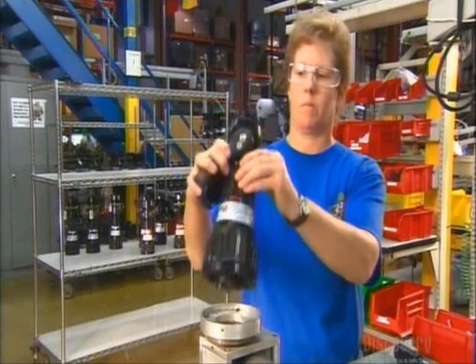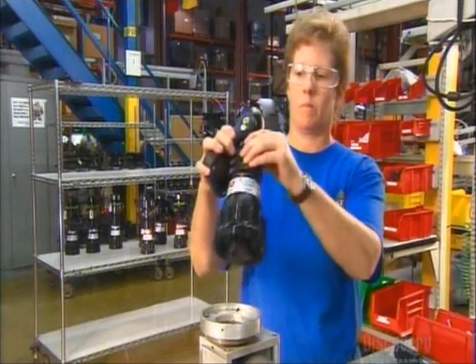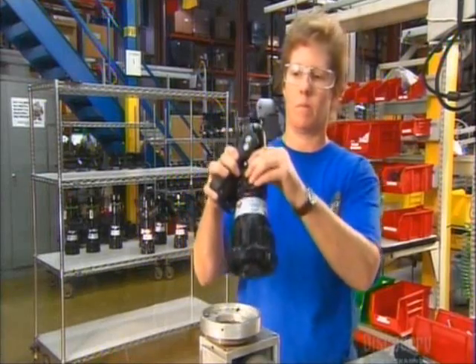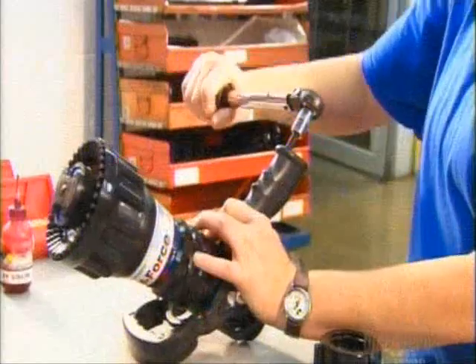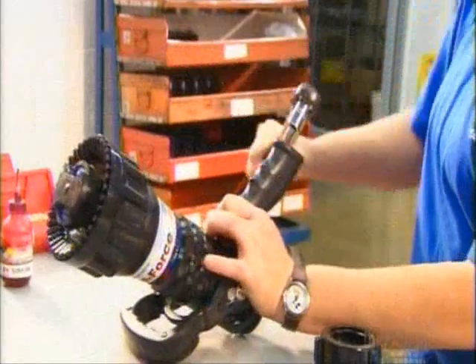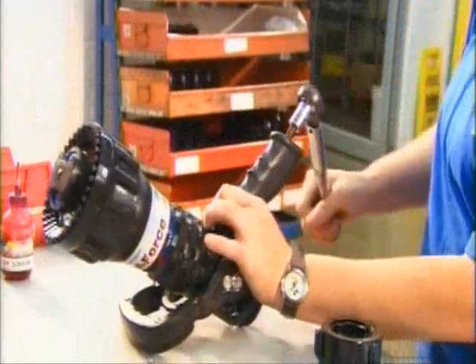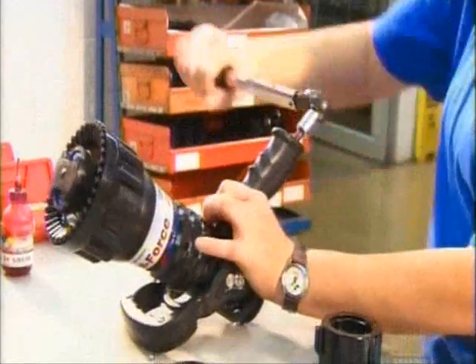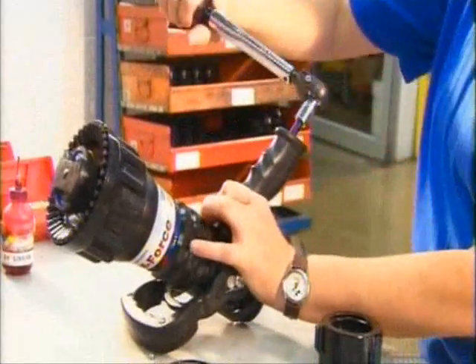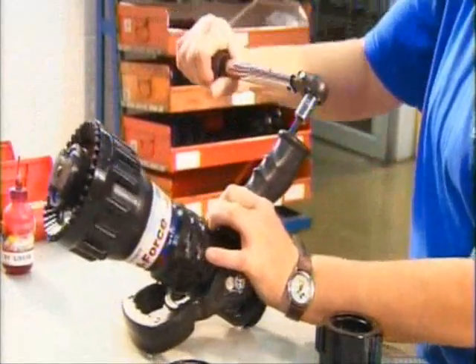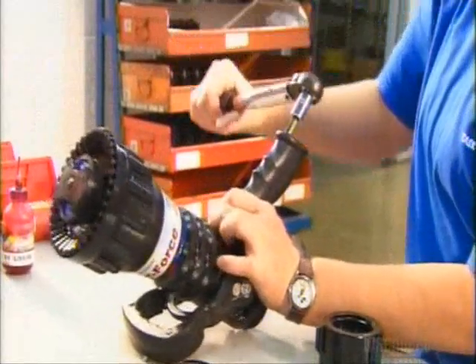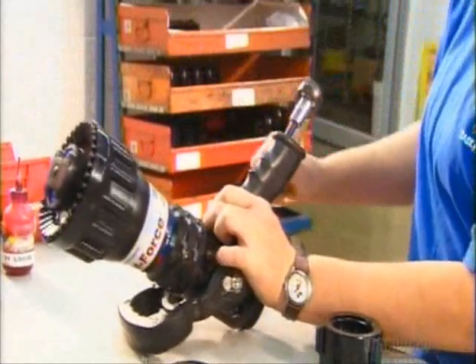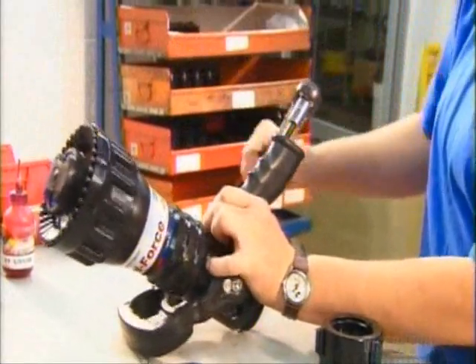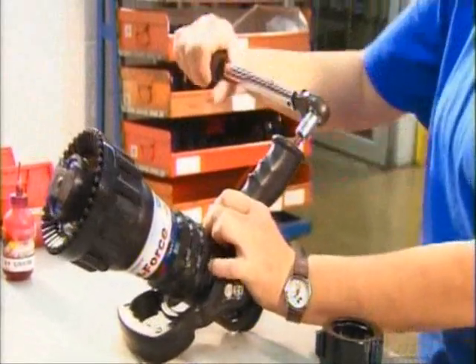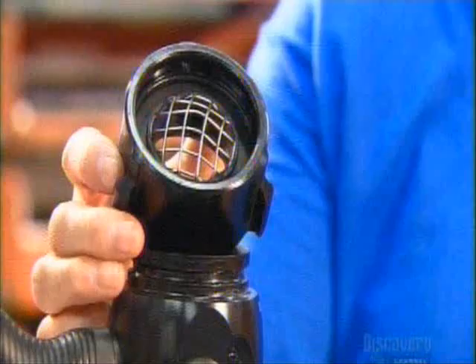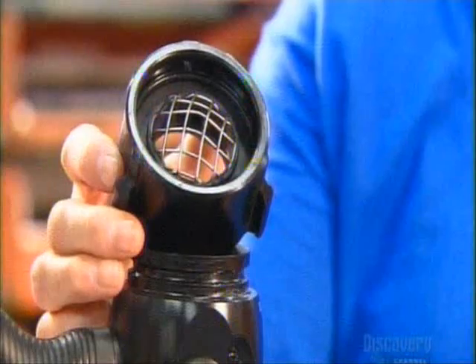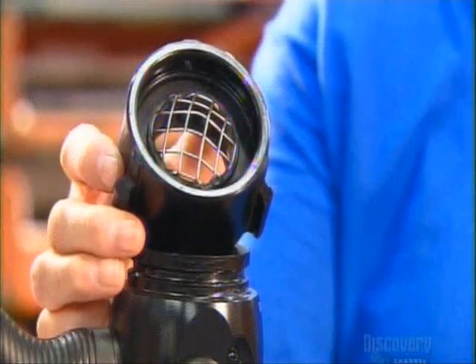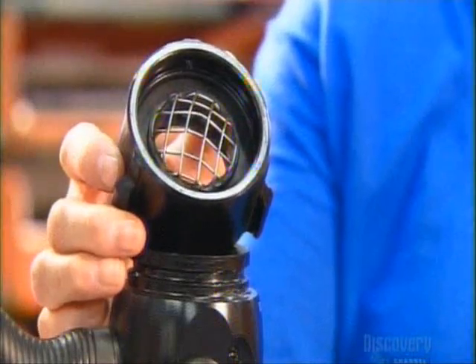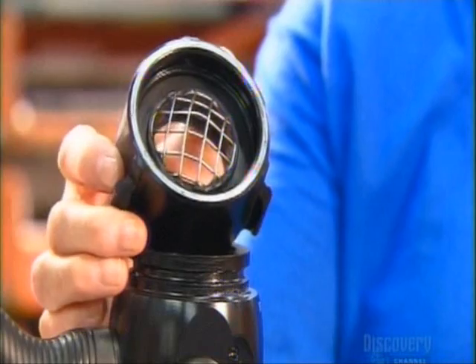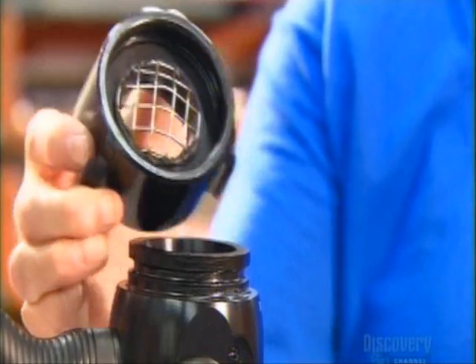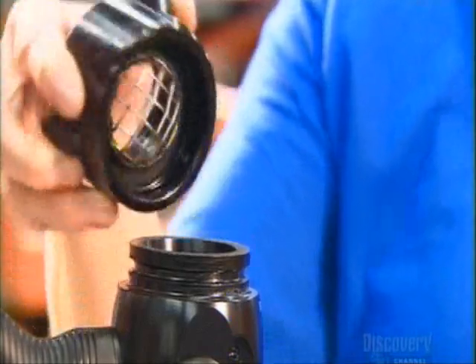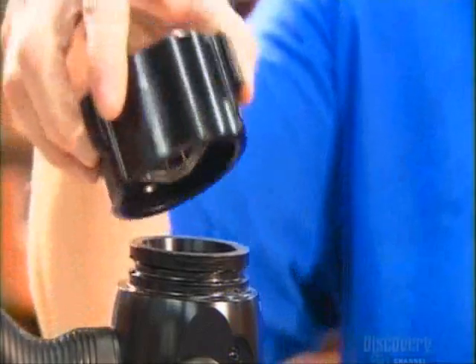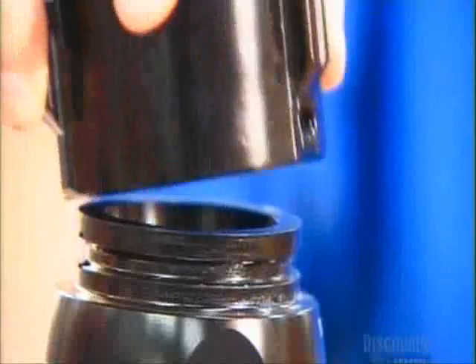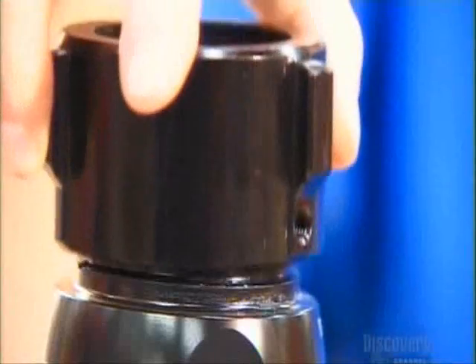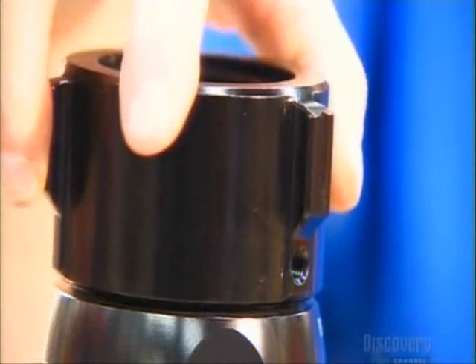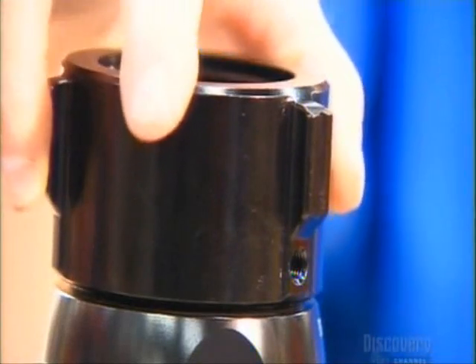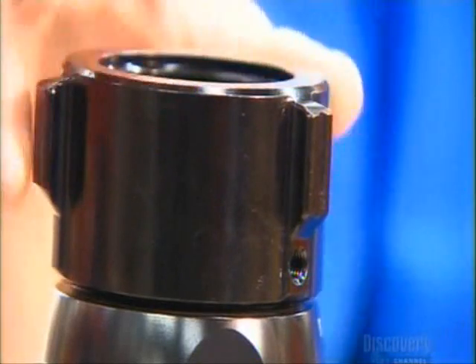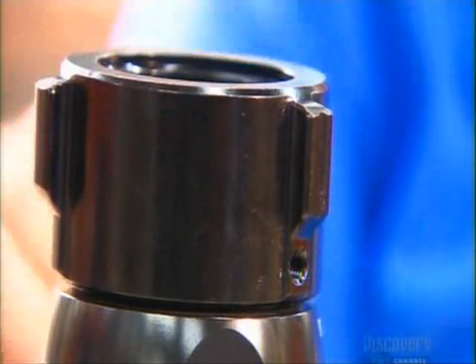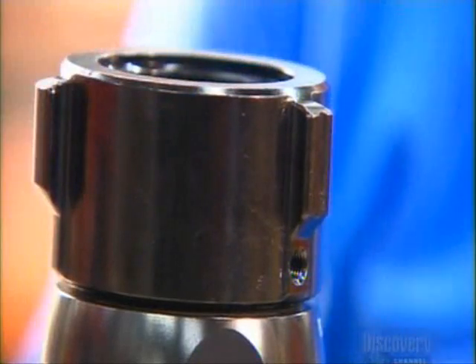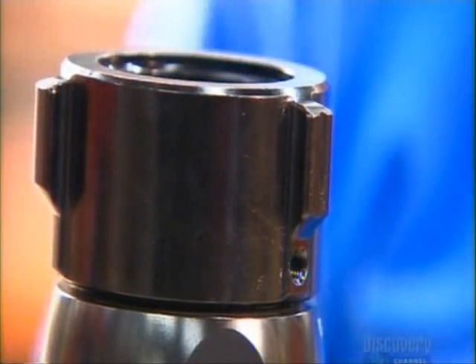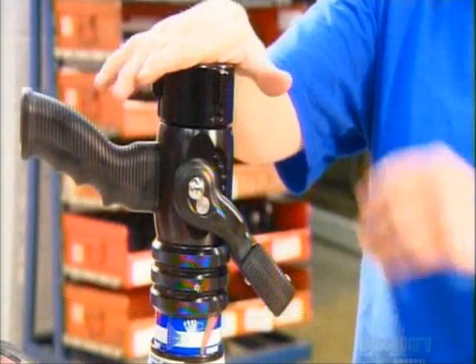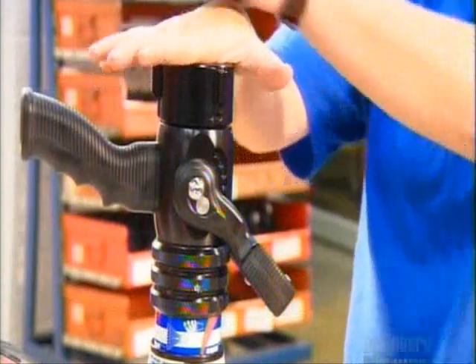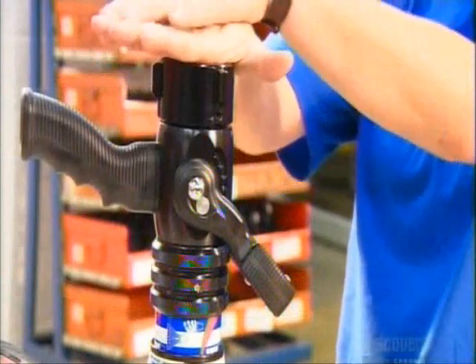They now affix a pistol-style grip. Finally, the gasket grabber goes in. The steel screen keeps out nozzle-clogging debris coming from the hose.